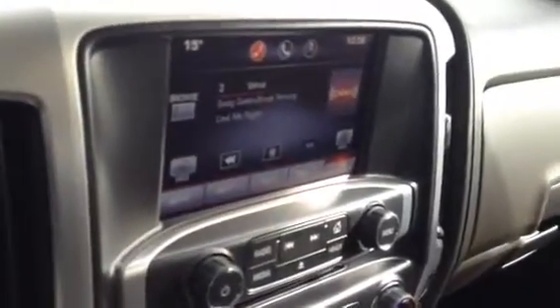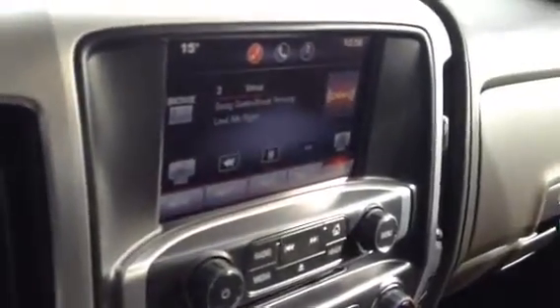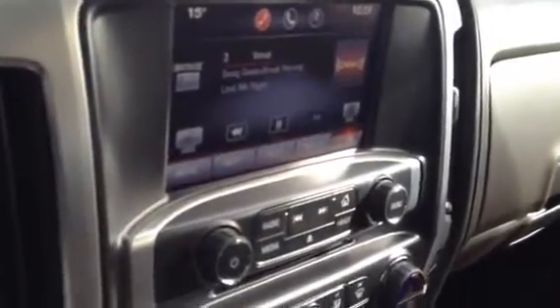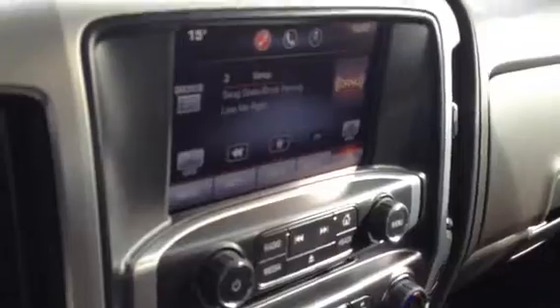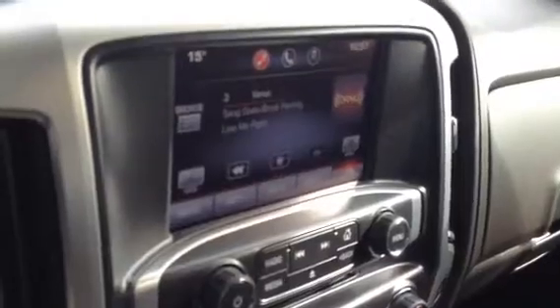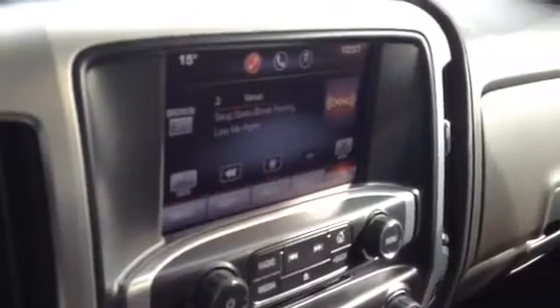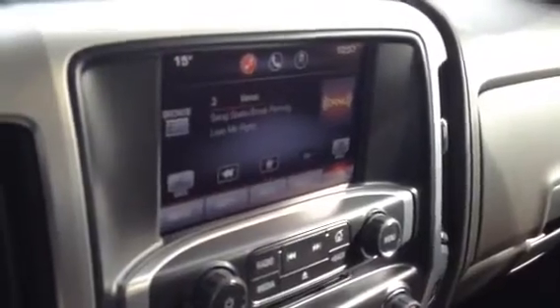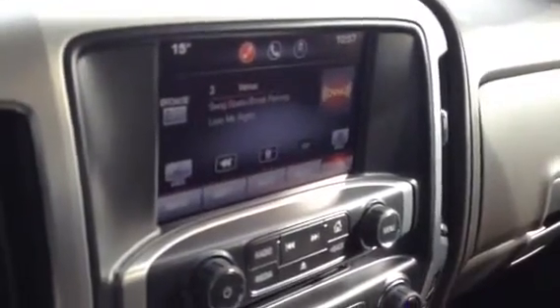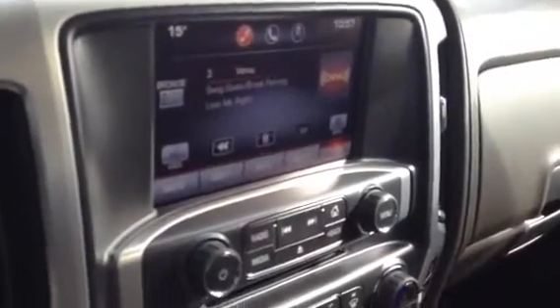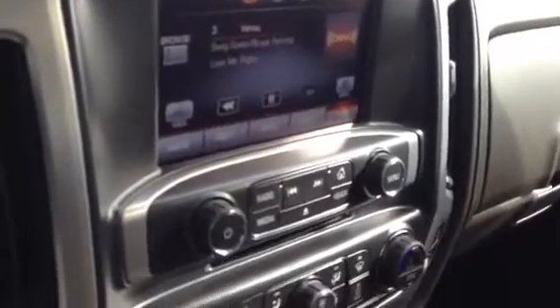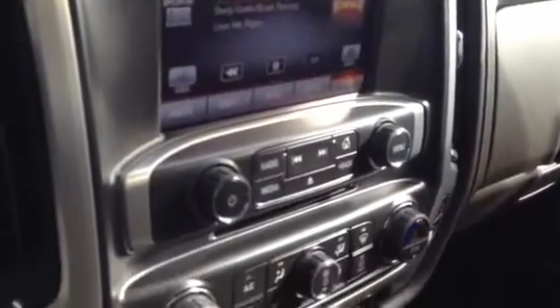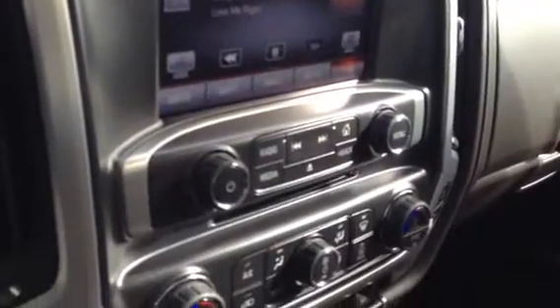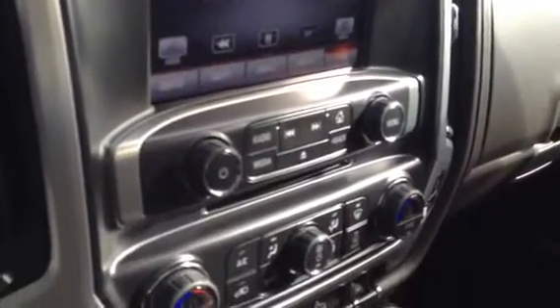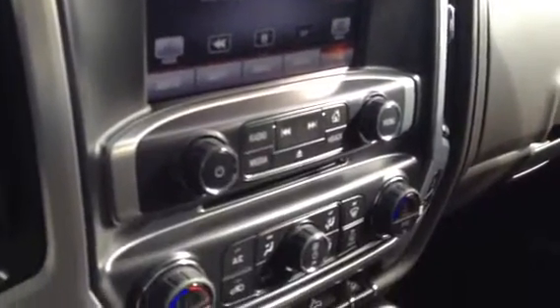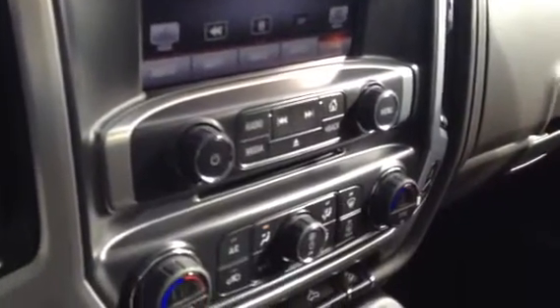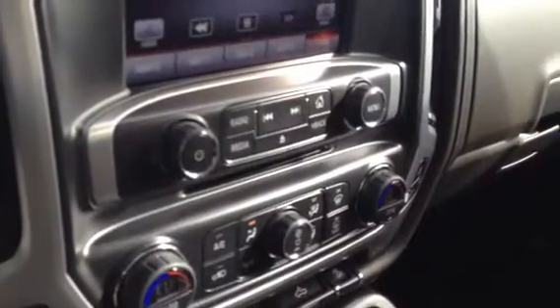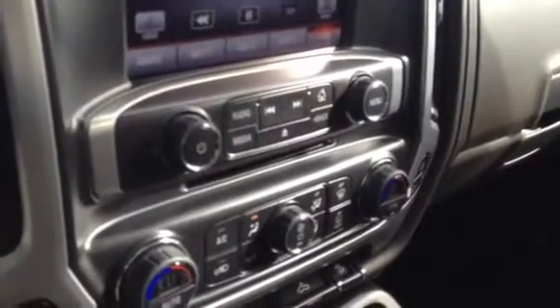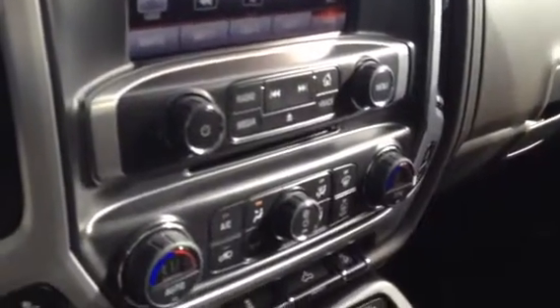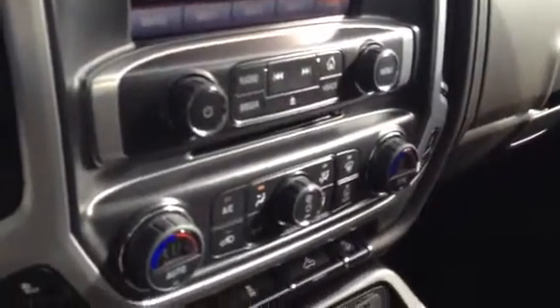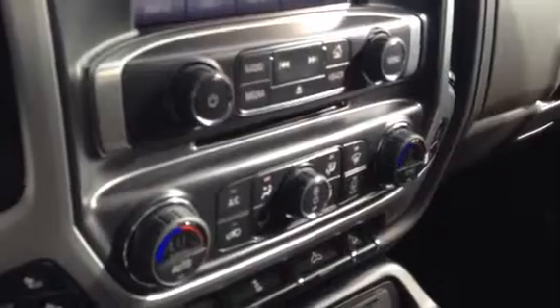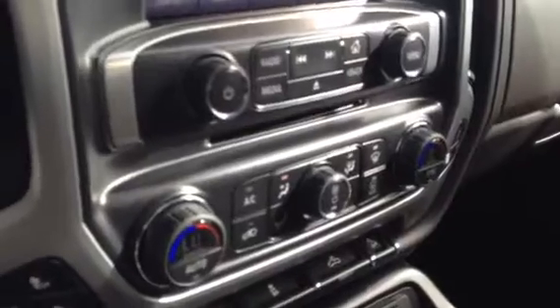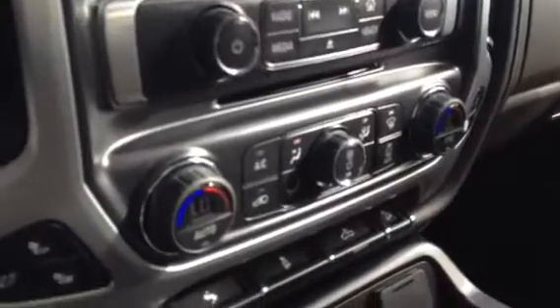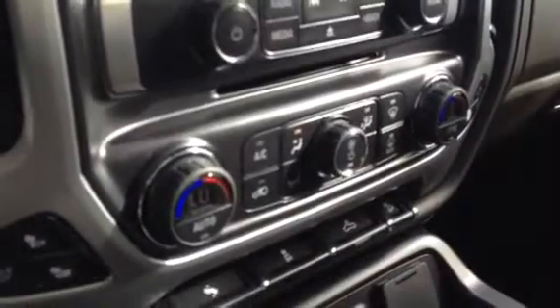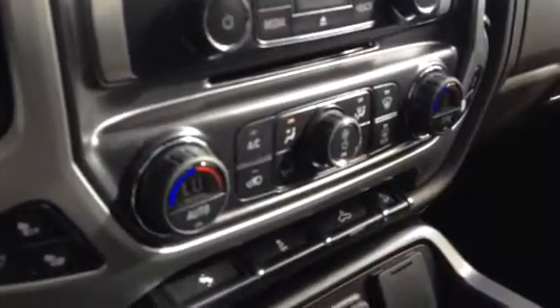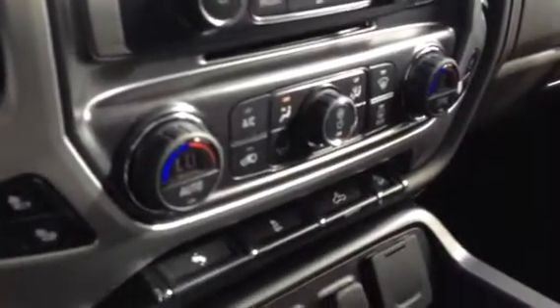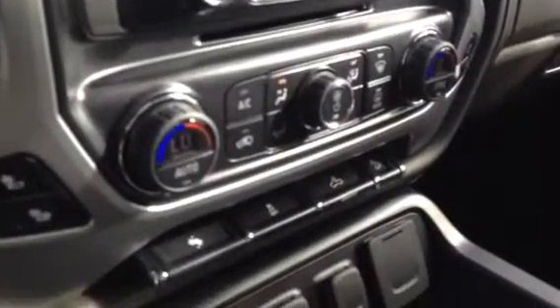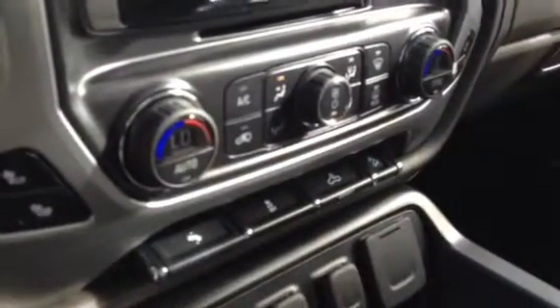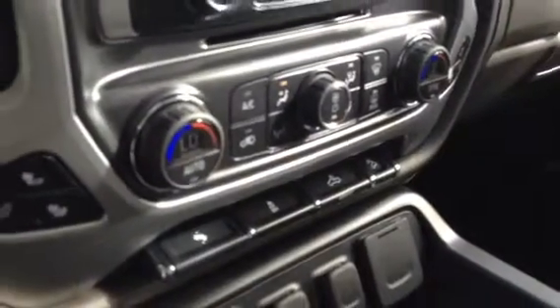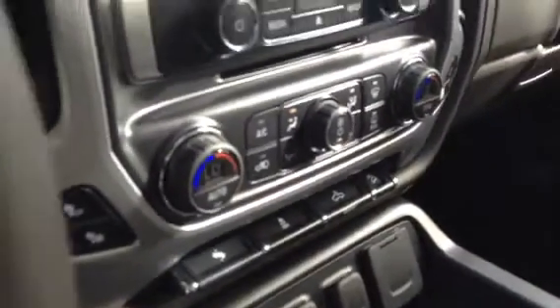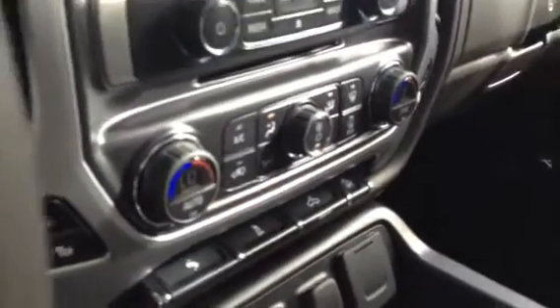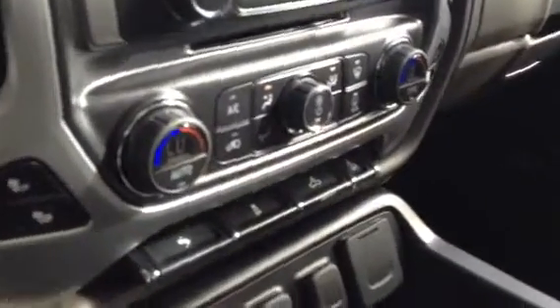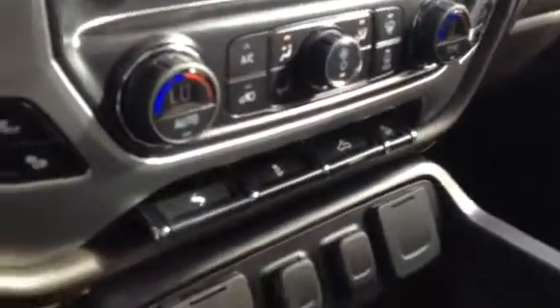AM, FM, CD, satellite, all in a color touch screen. Top cluster of buttons and knobs is for the radio. Then you've got the CD slot and then you've got the dual zone climate control.